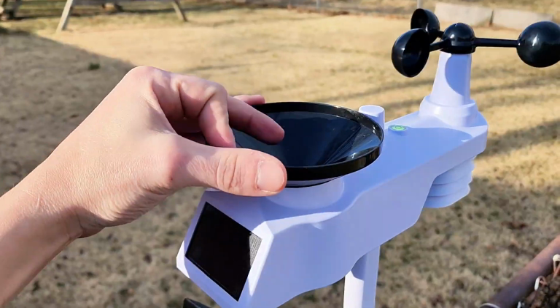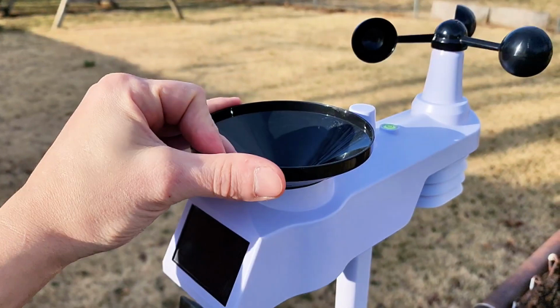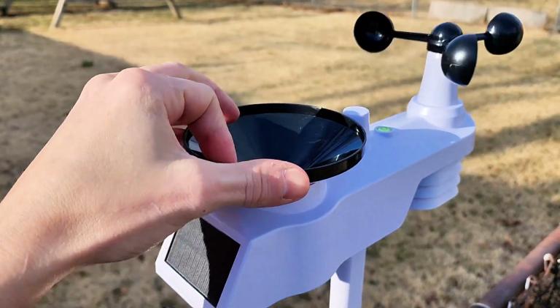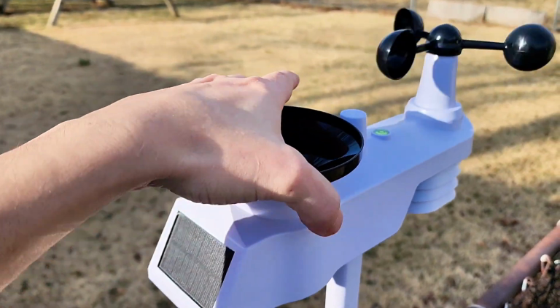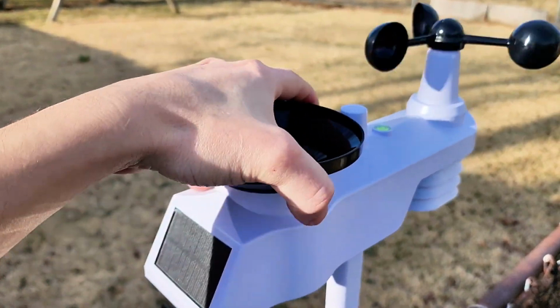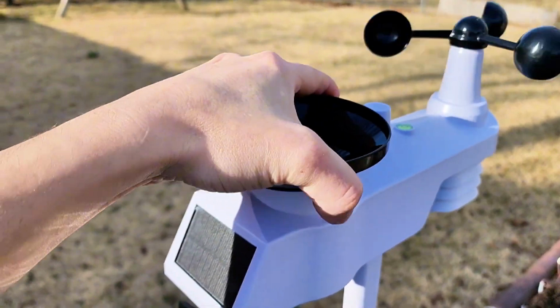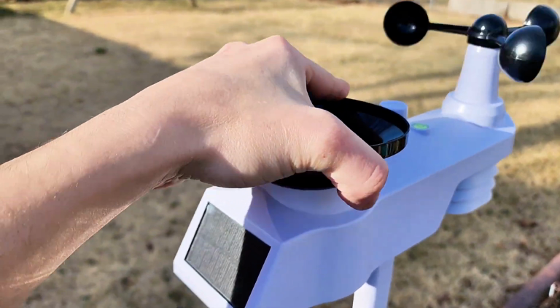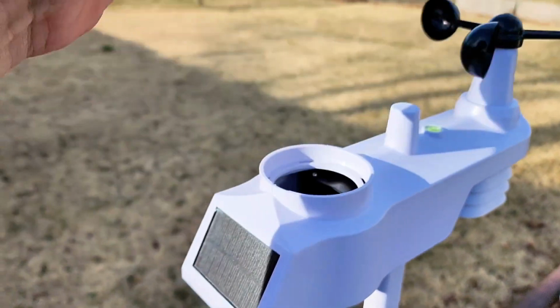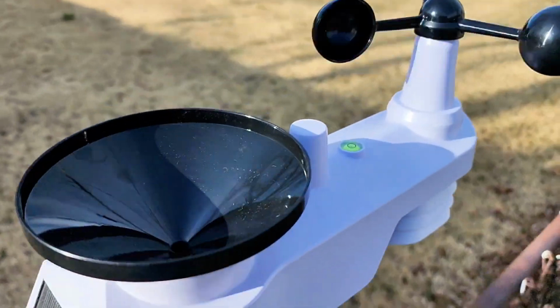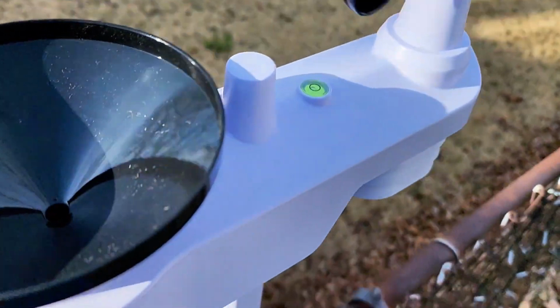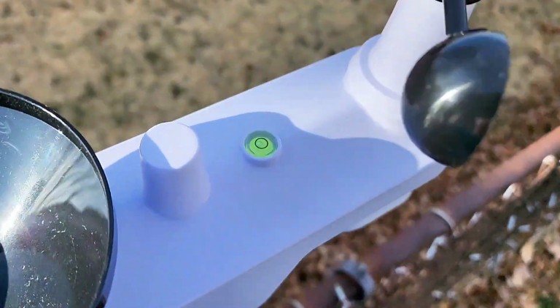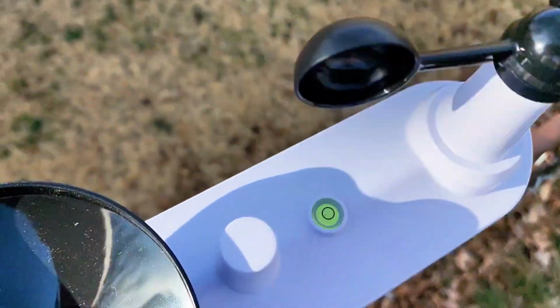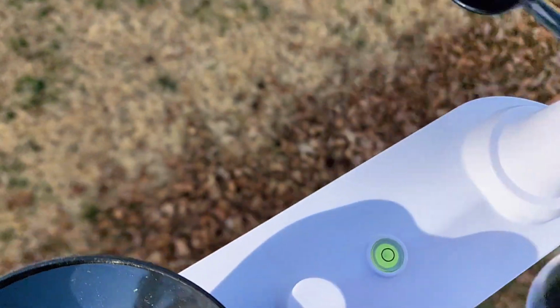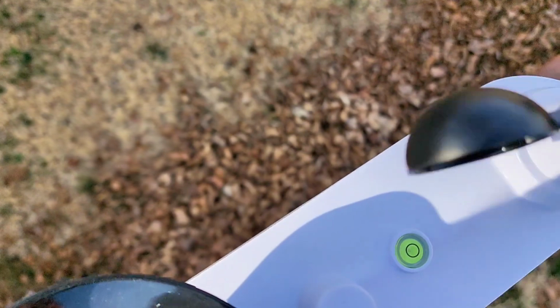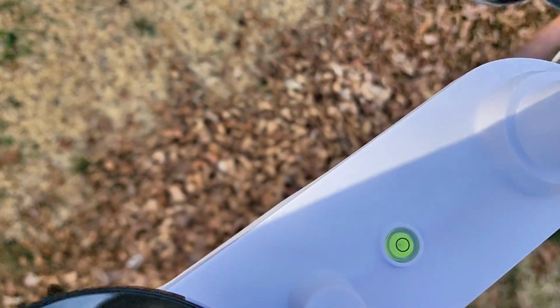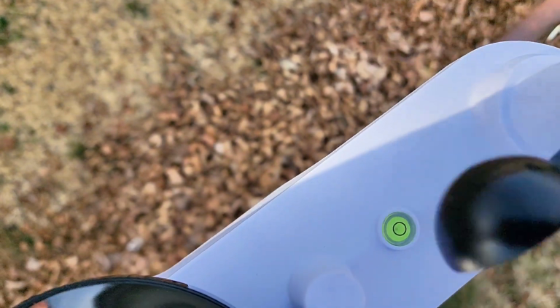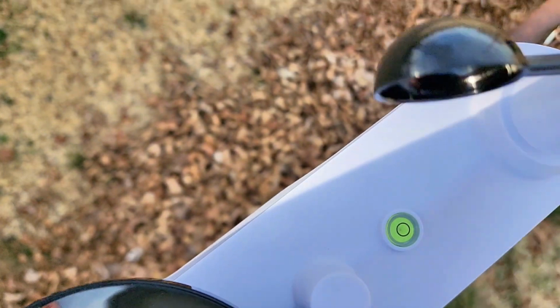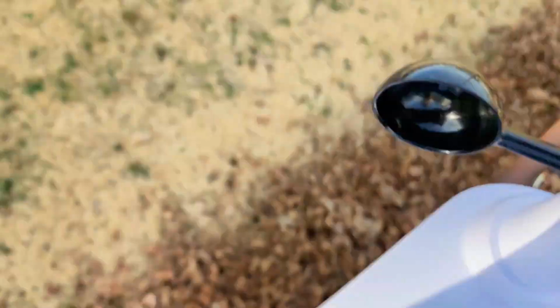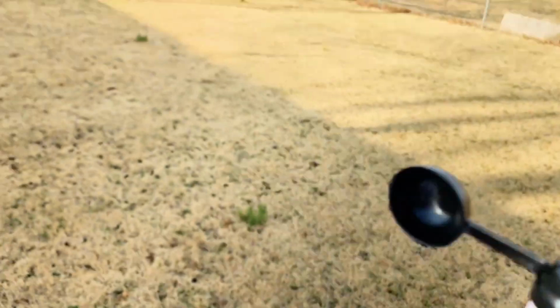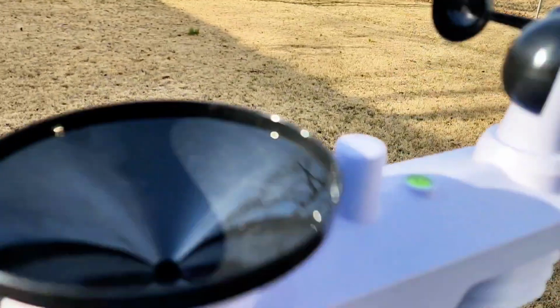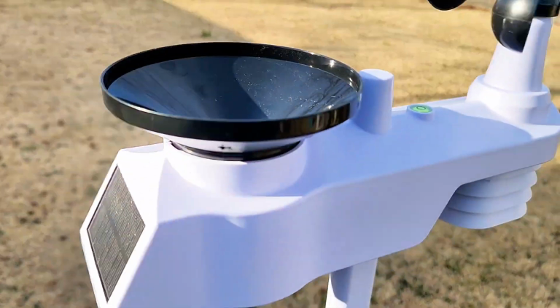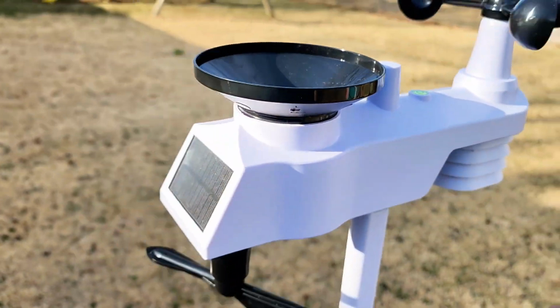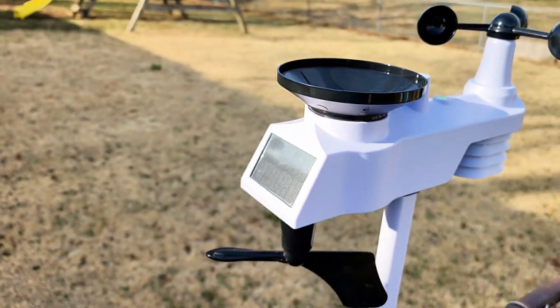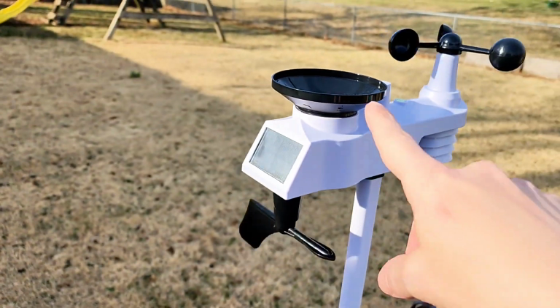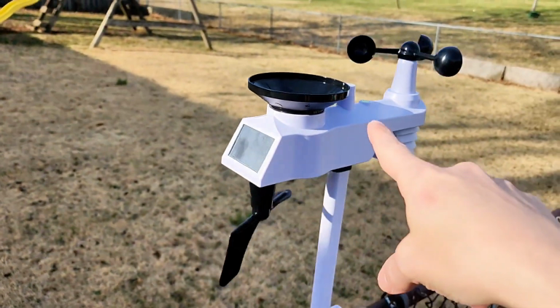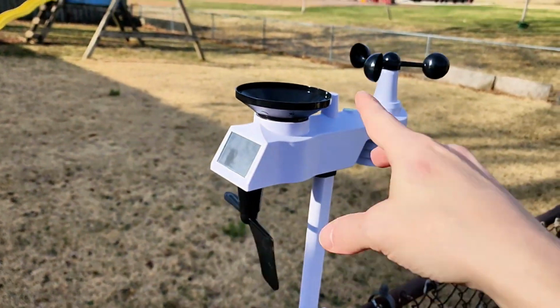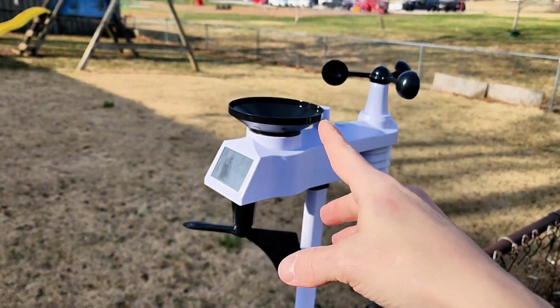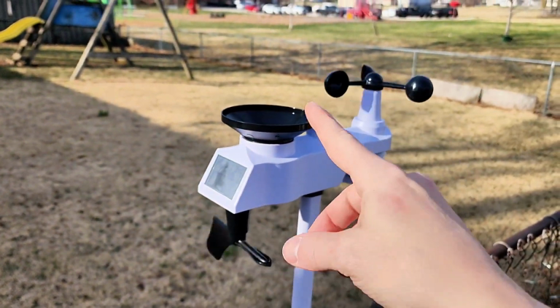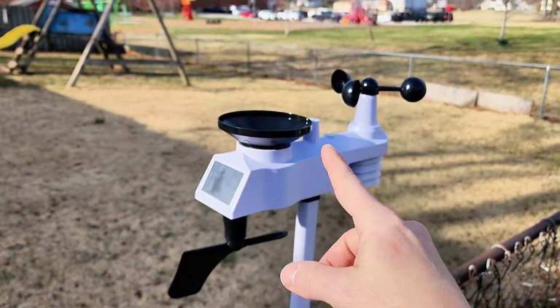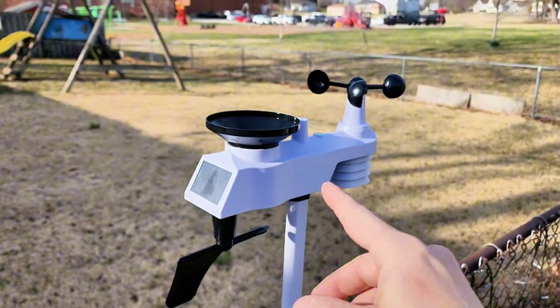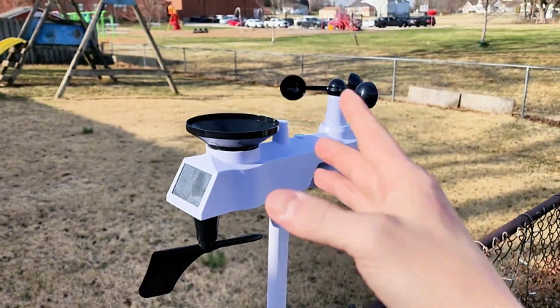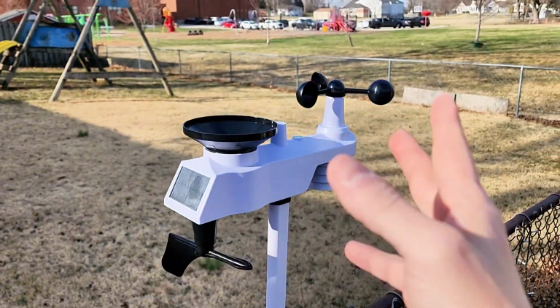The rain catcher is easily removable for cleaning. You have a level up here, which tells you if you're sitting level. You want that to be nice and level to be able to detect how much rain you're really getting, otherwise it's going to be off.